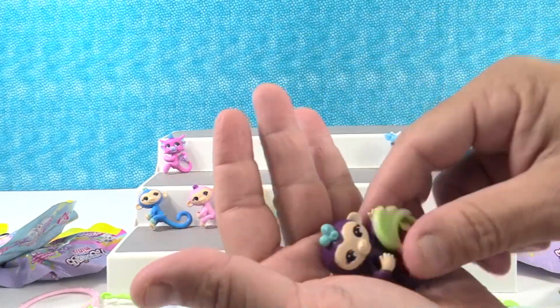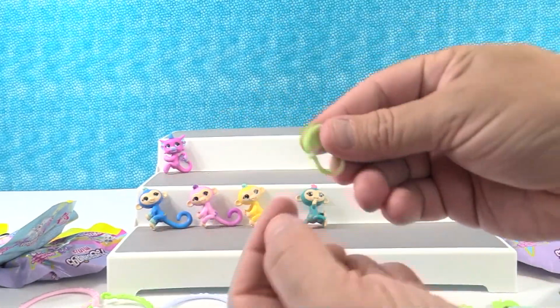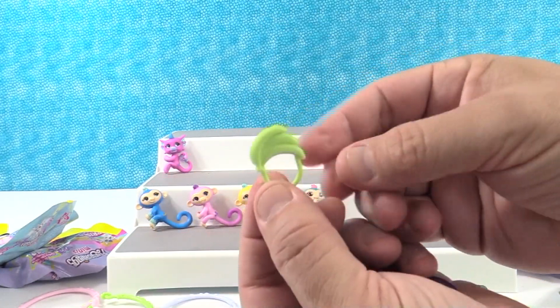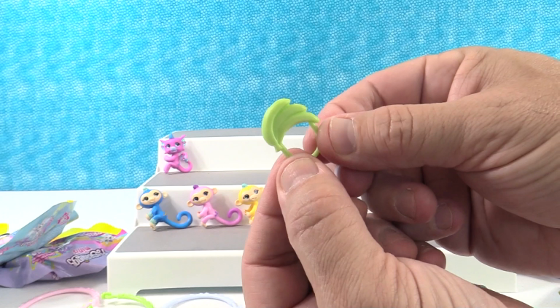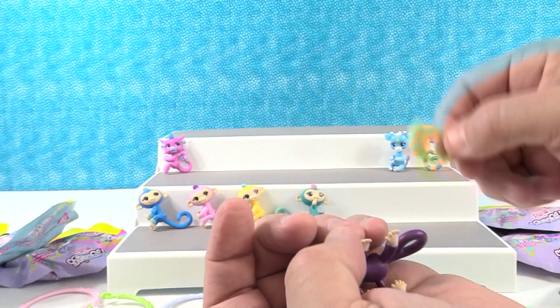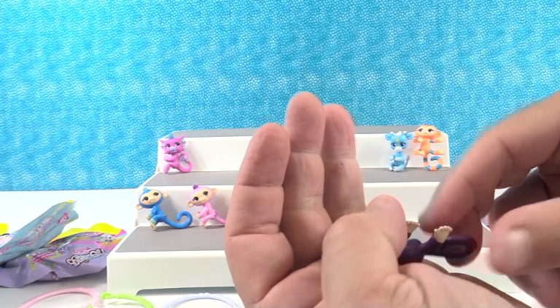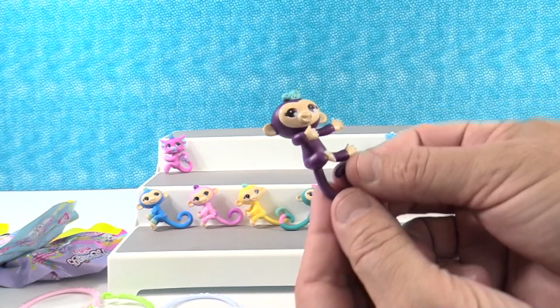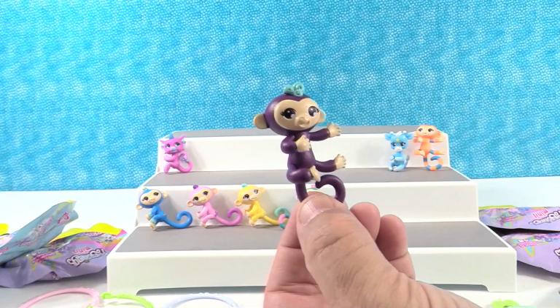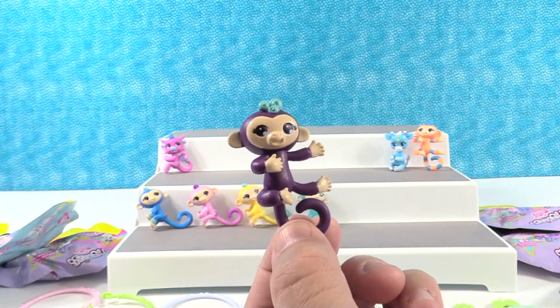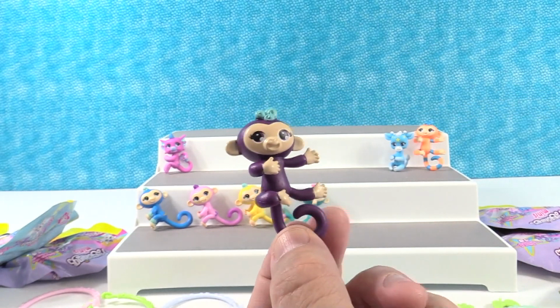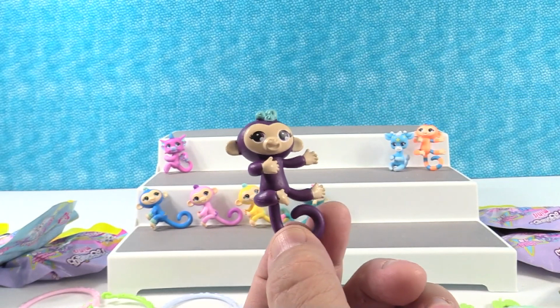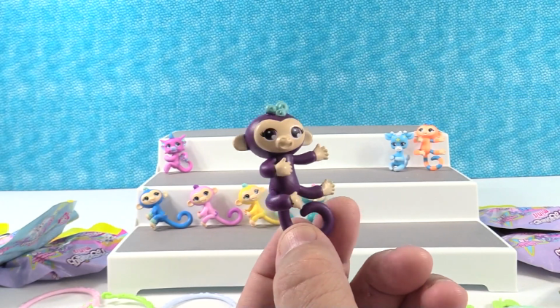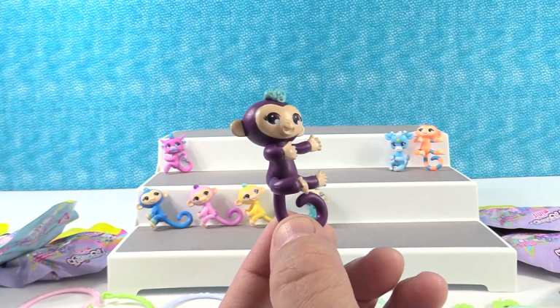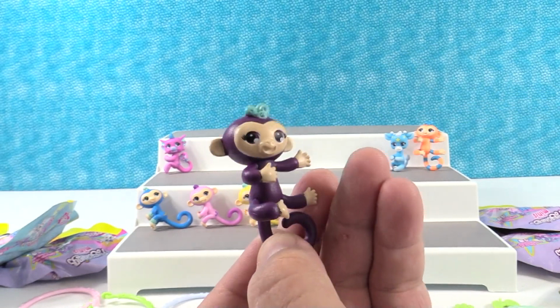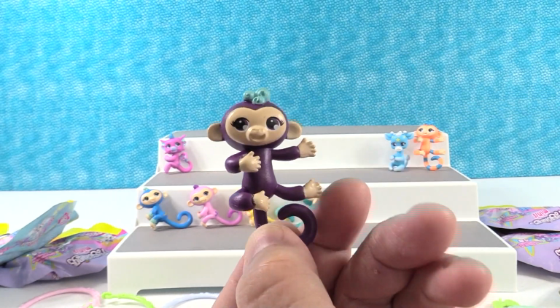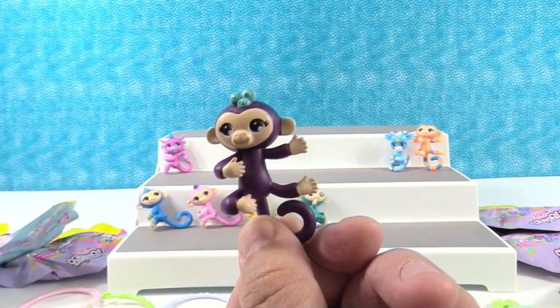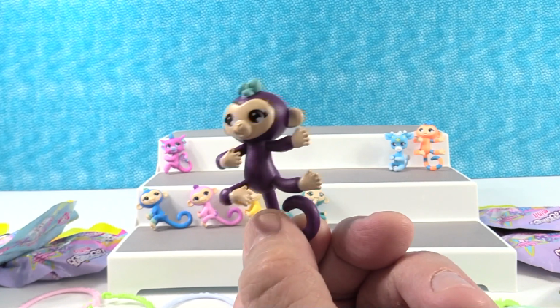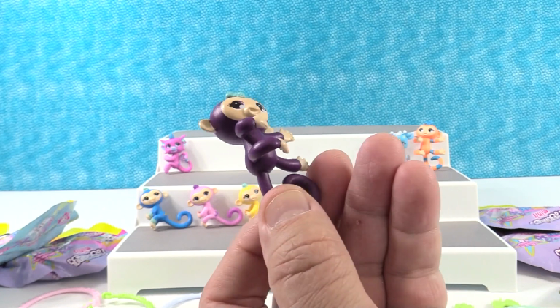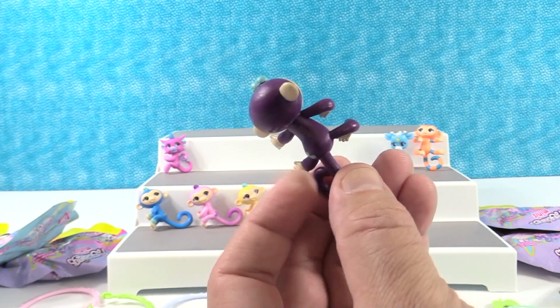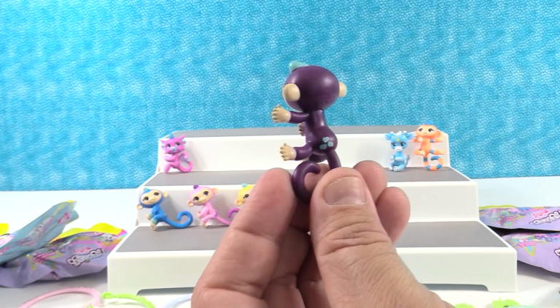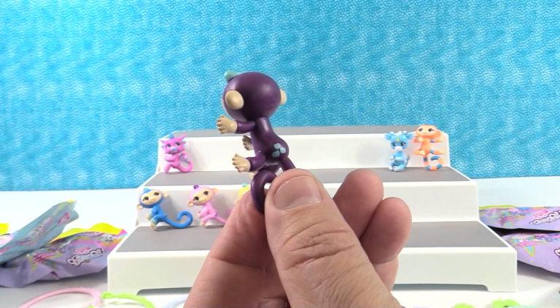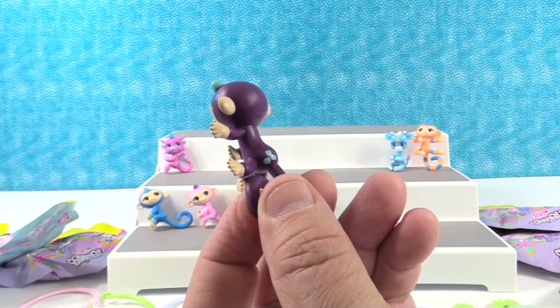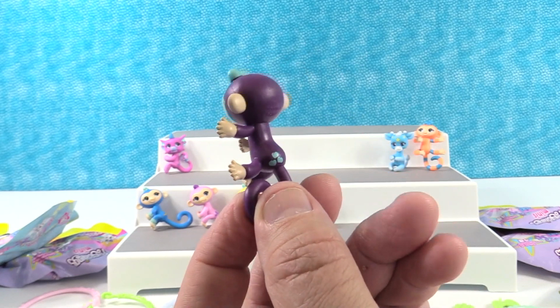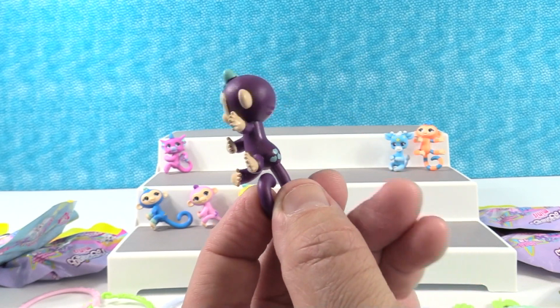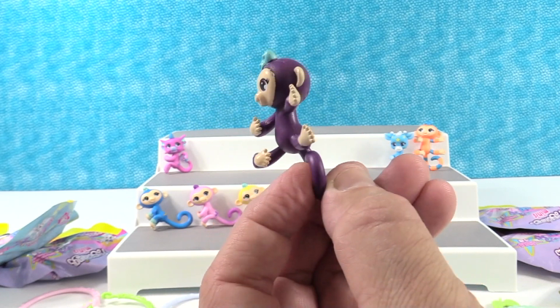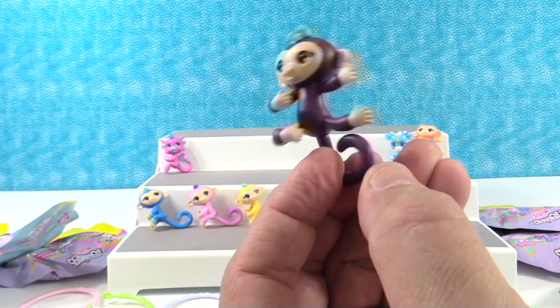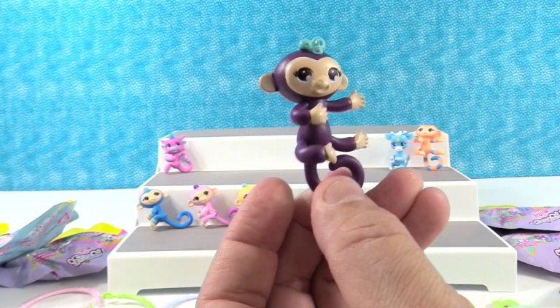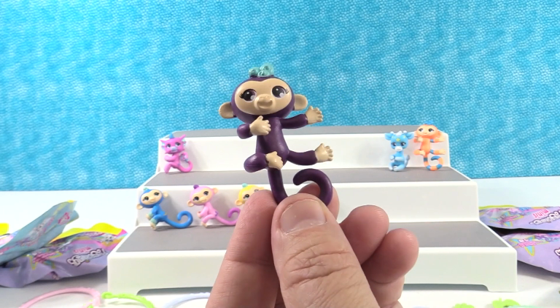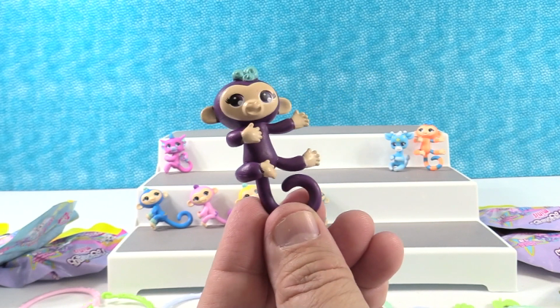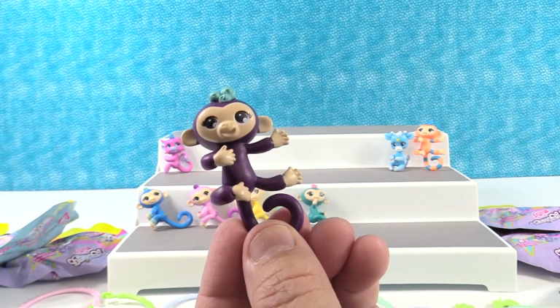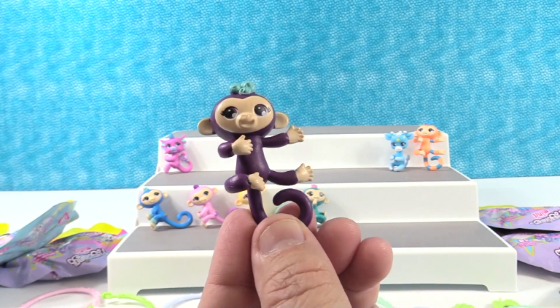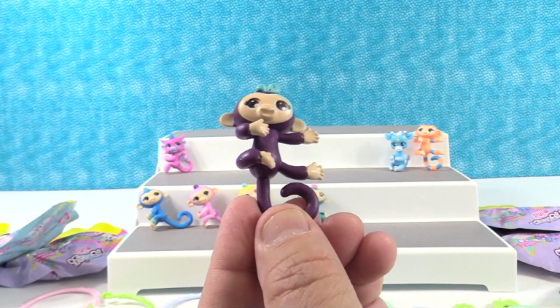We have a banana charm — a bunch of bananas. And then we have this awesome grape-looking one. That's Kara. Hey sis, if you are watching — I have a sister named Kara. Well, we both do. She's a sister-in-law.